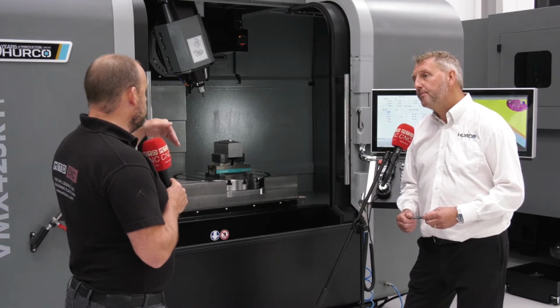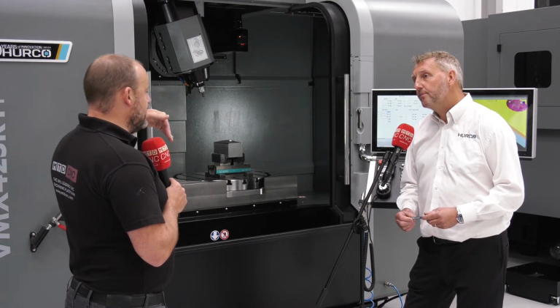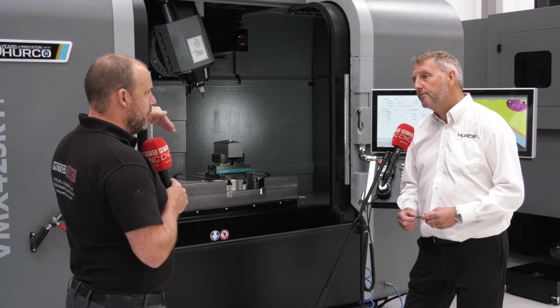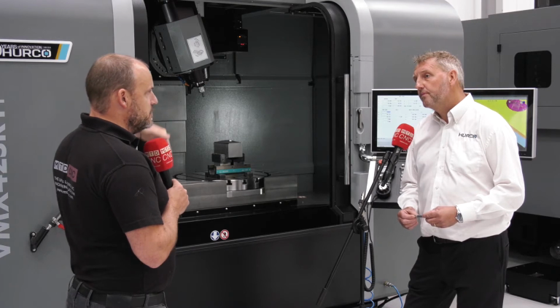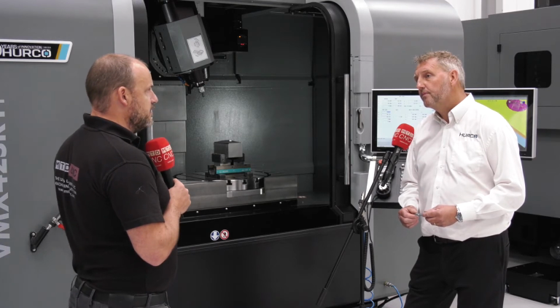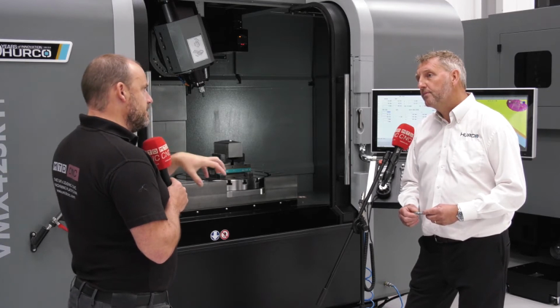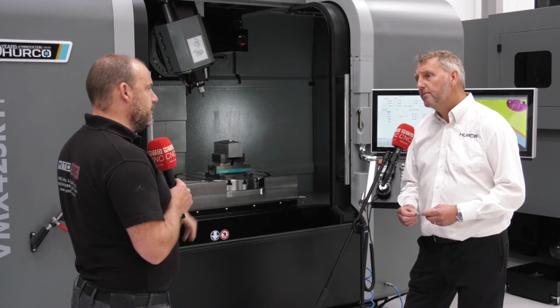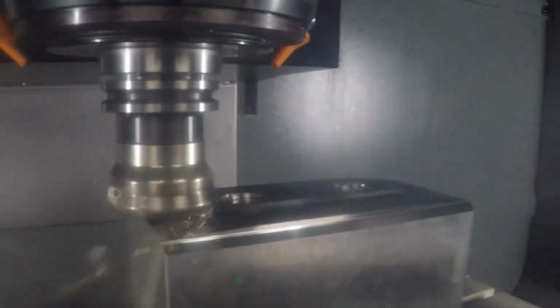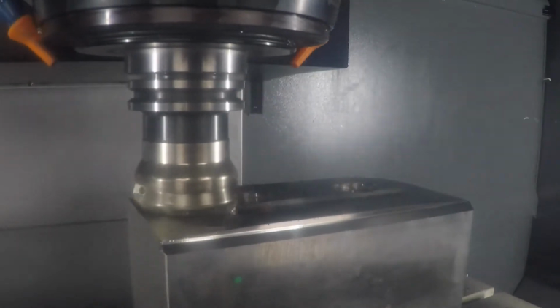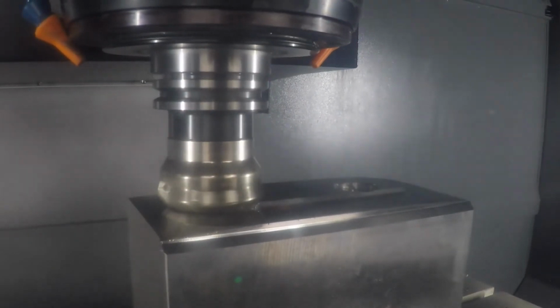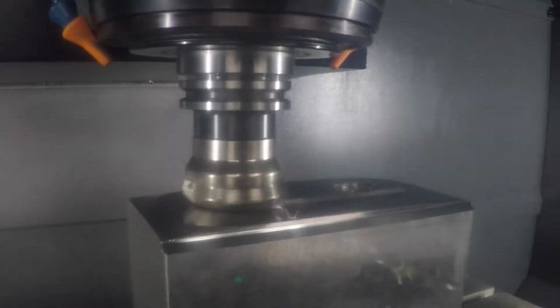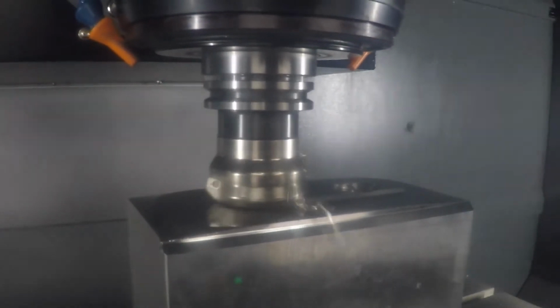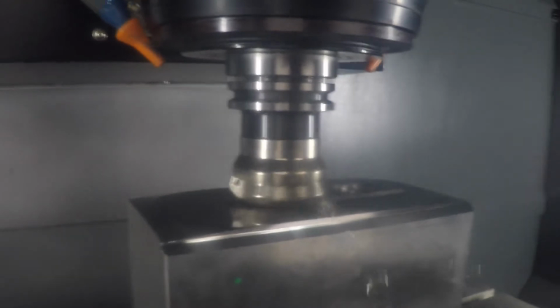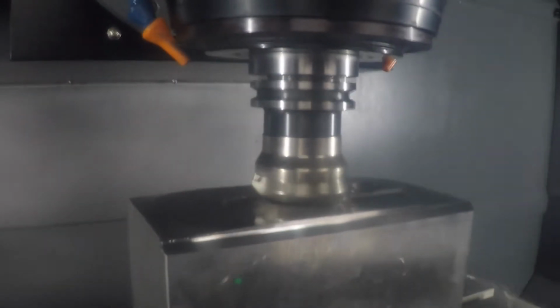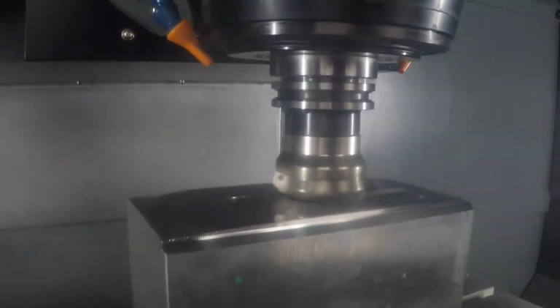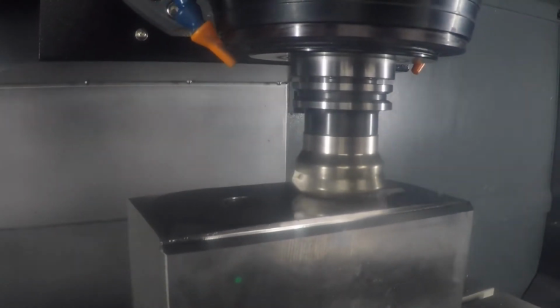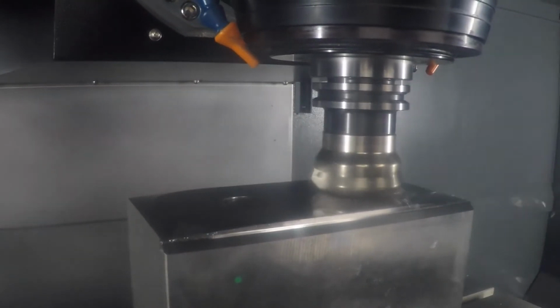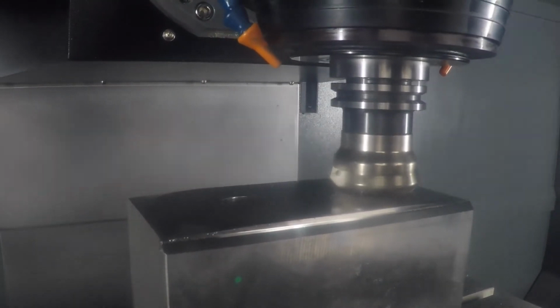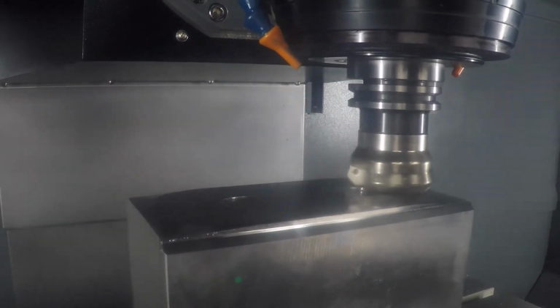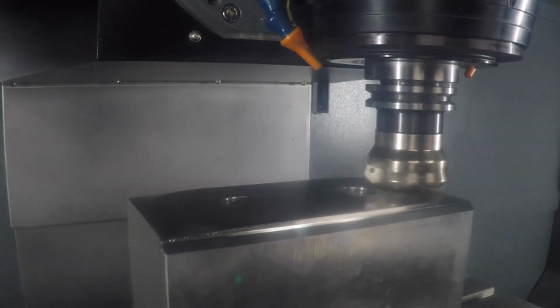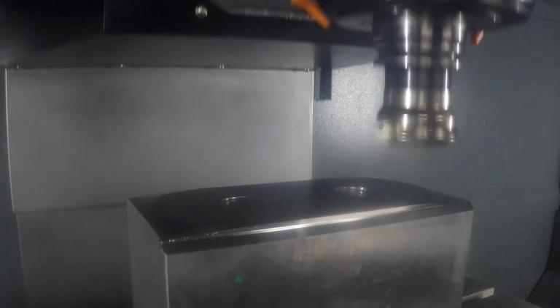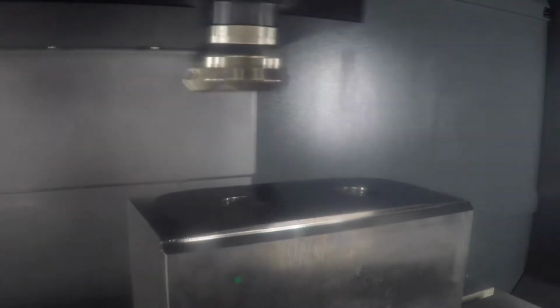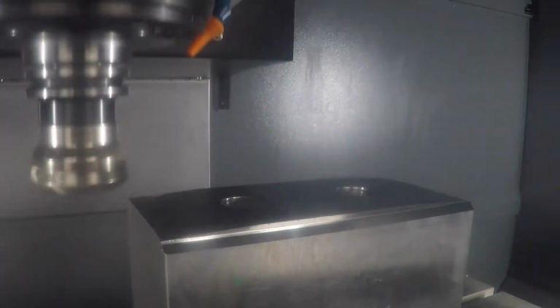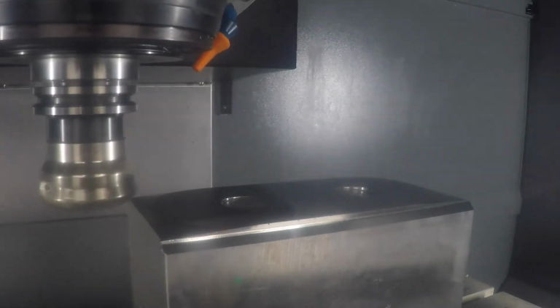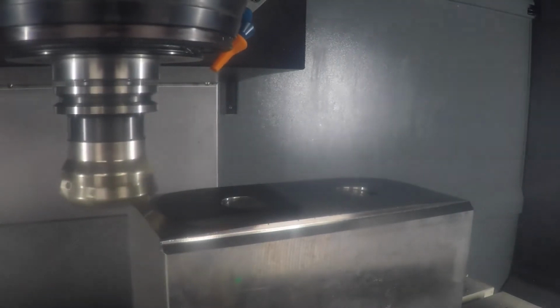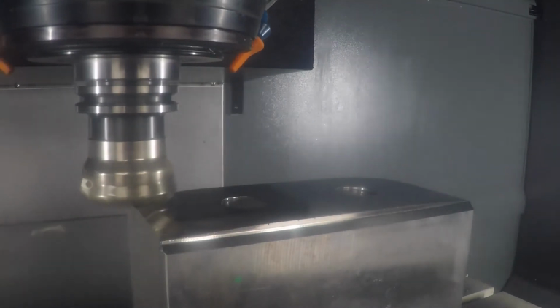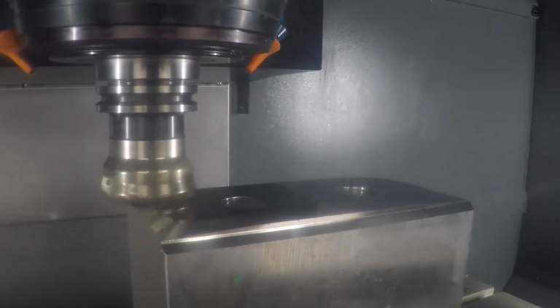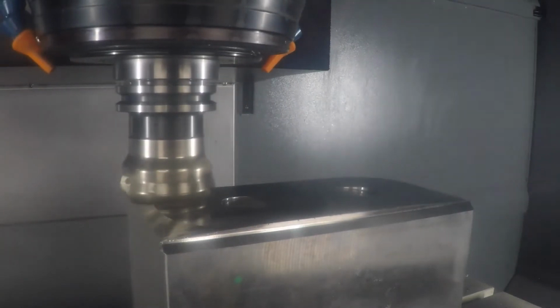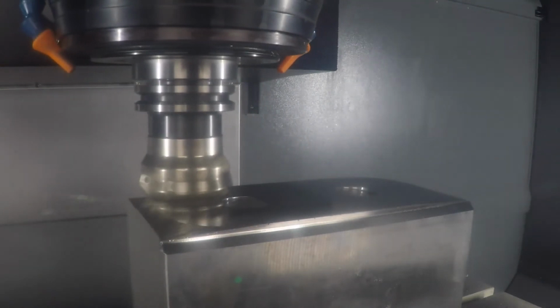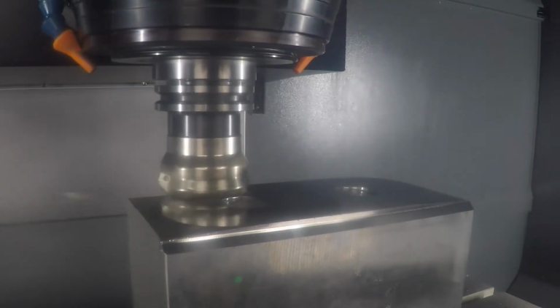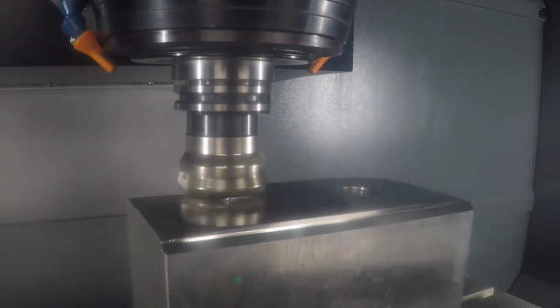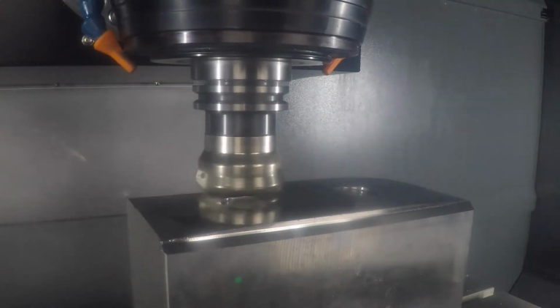What are my indexing opportunities with the head, and does it do full simultaneous 5-axis? Yes — movement-wise you're getting 184 degrees of movement on the B-axis, so you can potentially come past your zero and undercut.